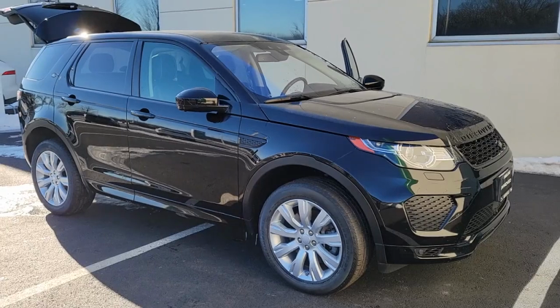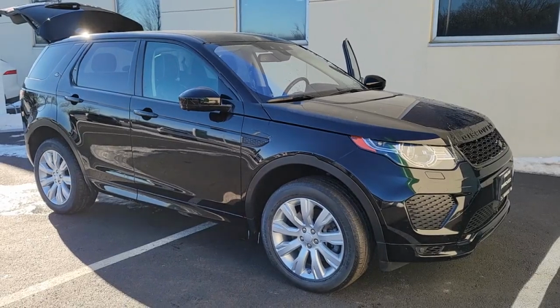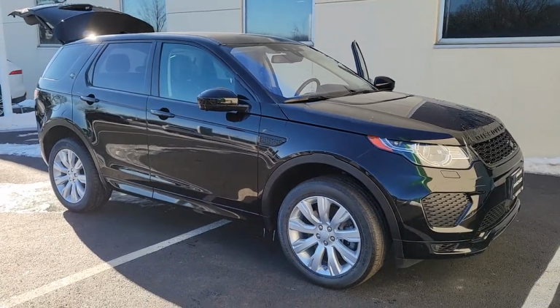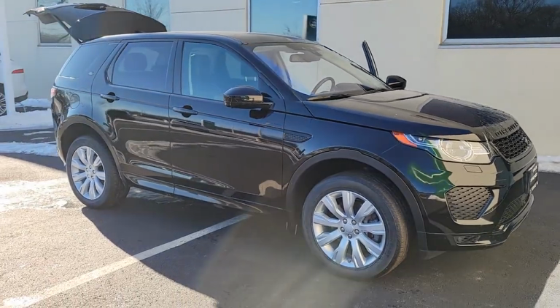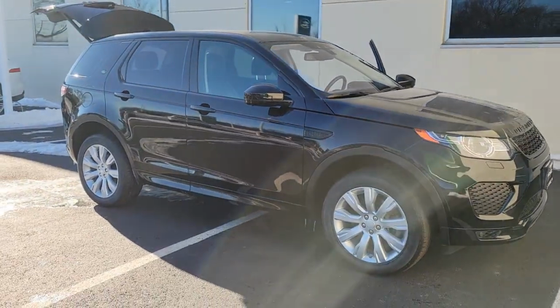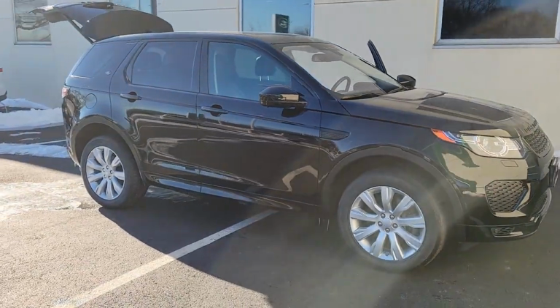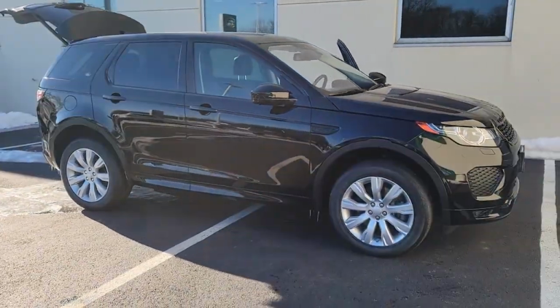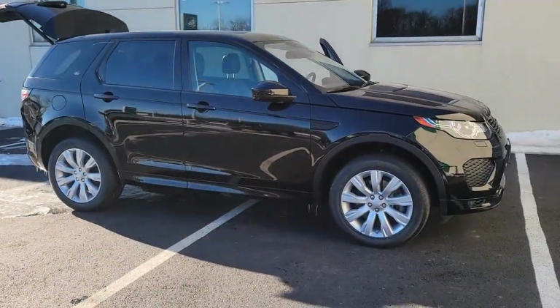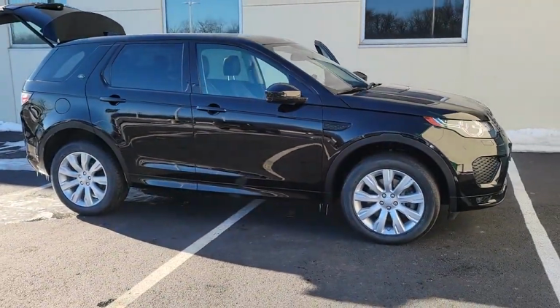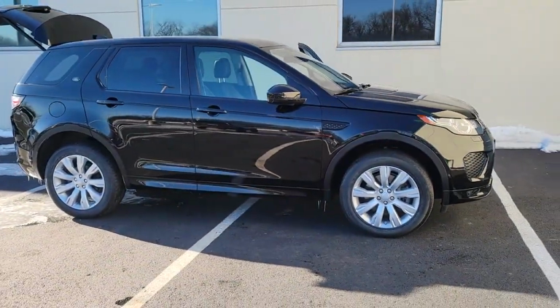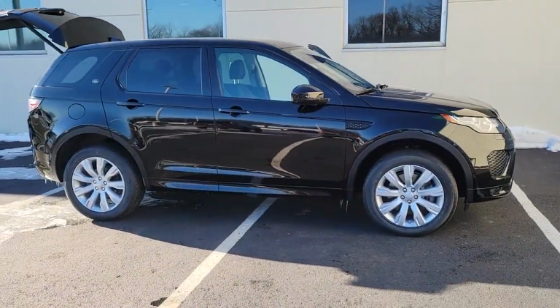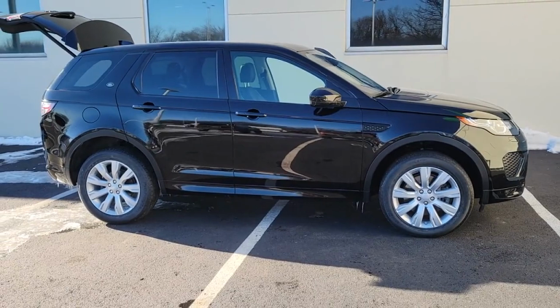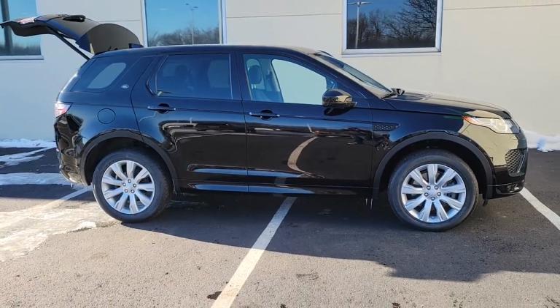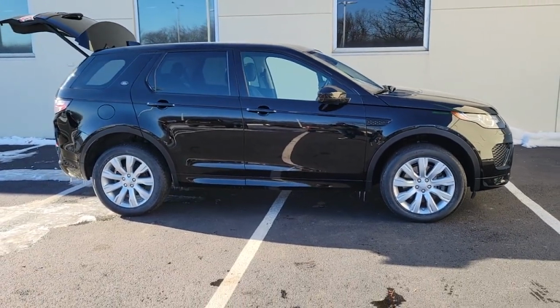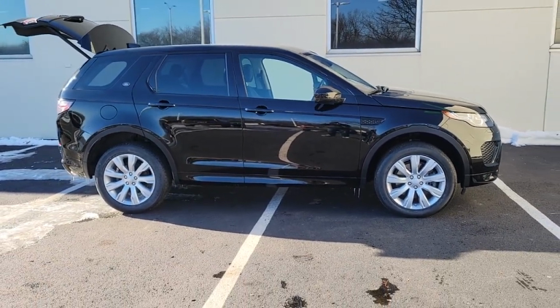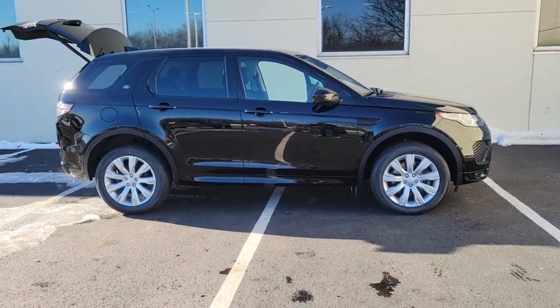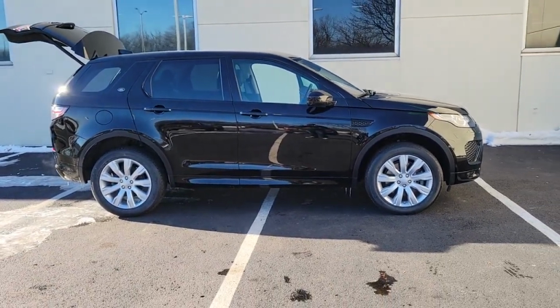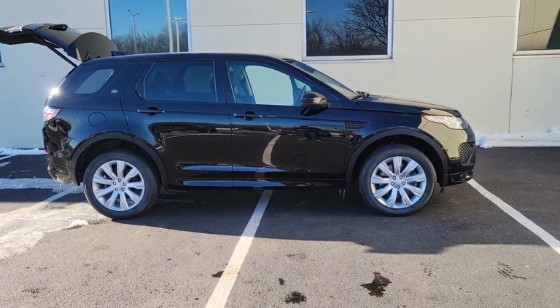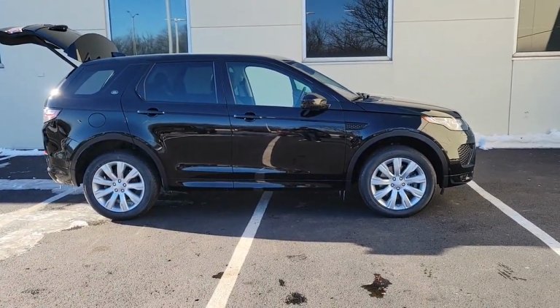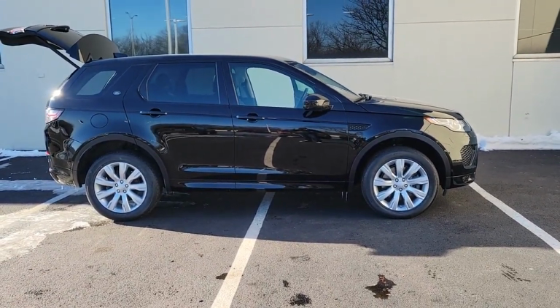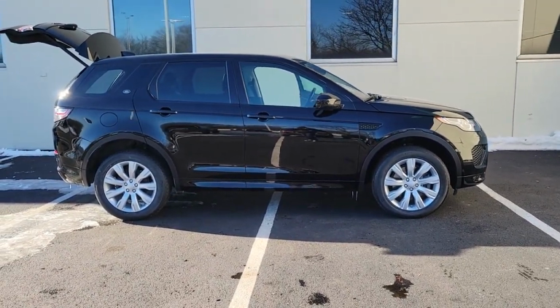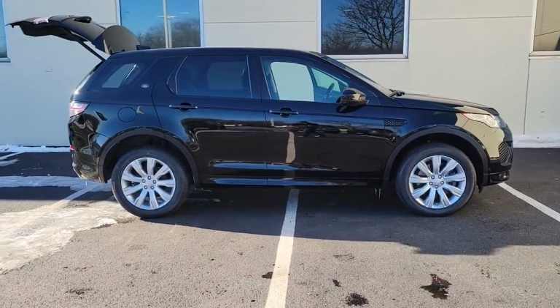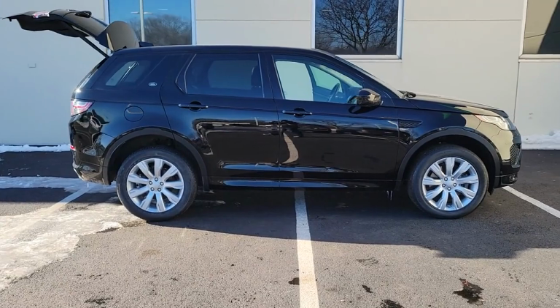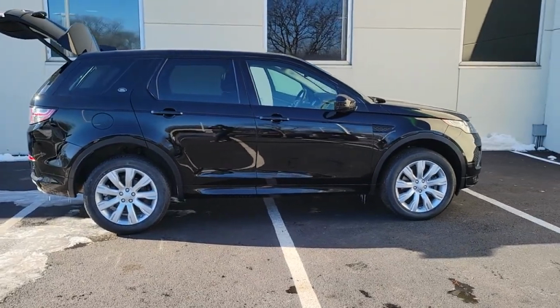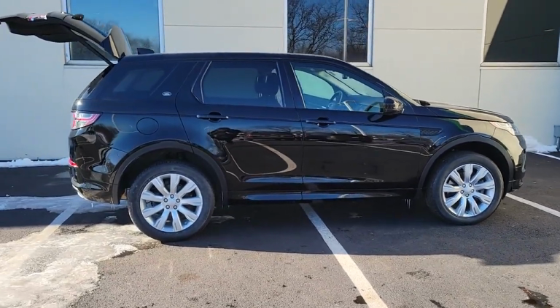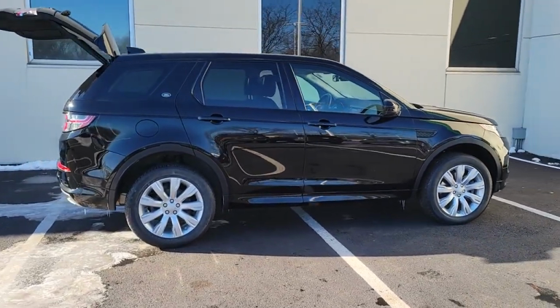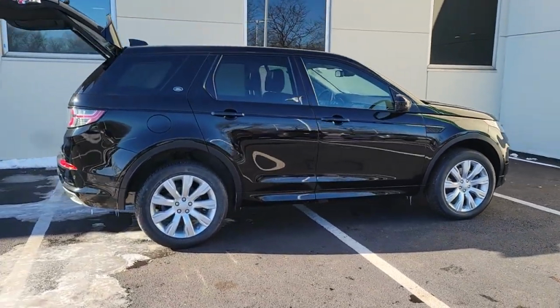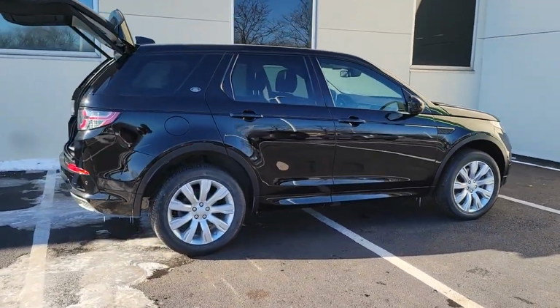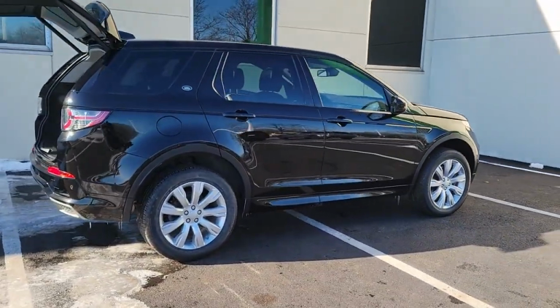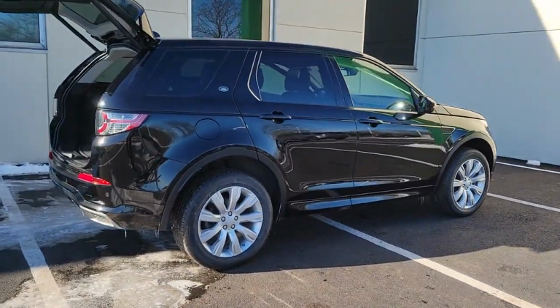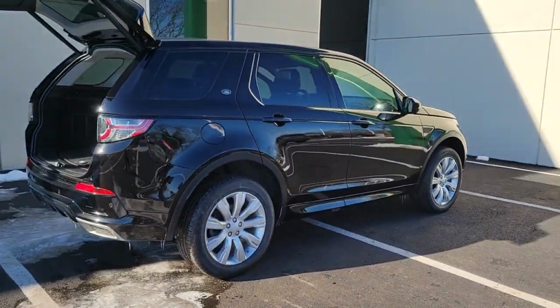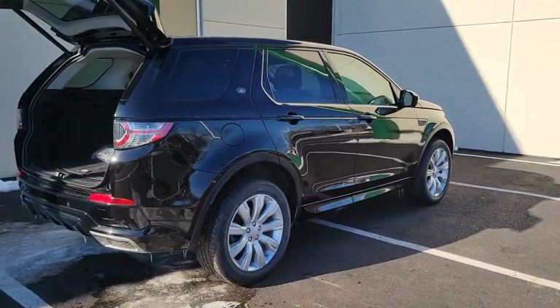Get a feel for the 2018 Land Rover Discovery Sport. This vehicle still has fewer than 35,000 miles on the clock, so it won't last long. Enjoy a view of this boldly stylish Land Rover Discovery Sport.